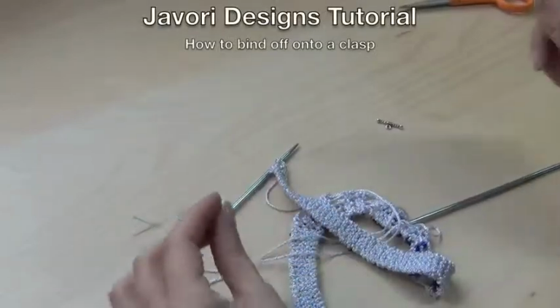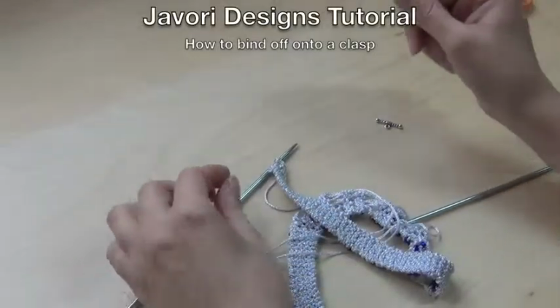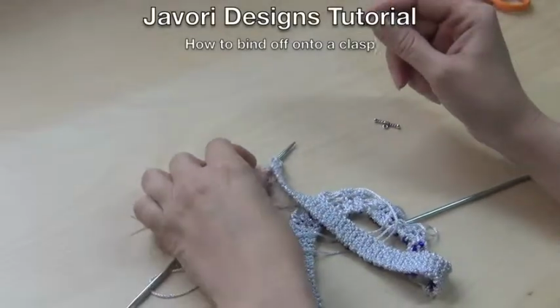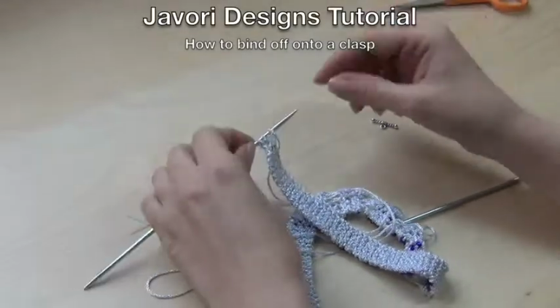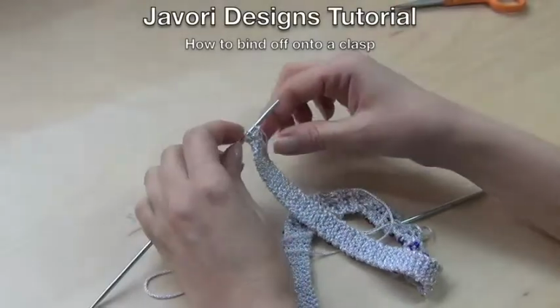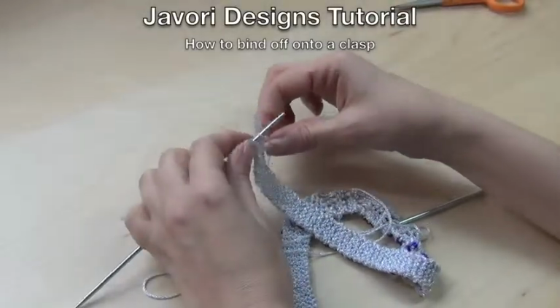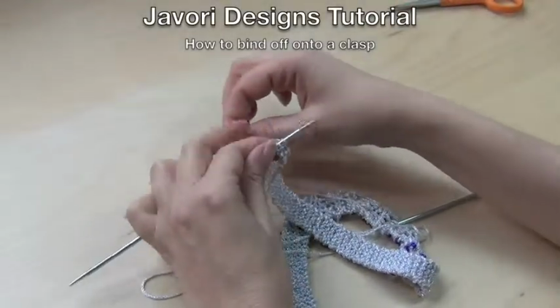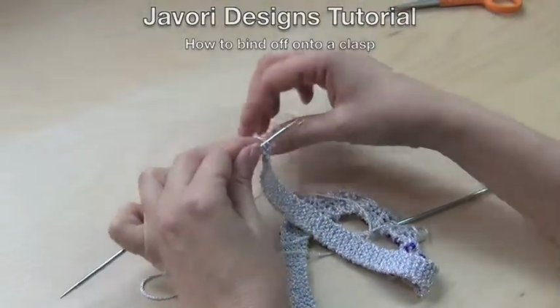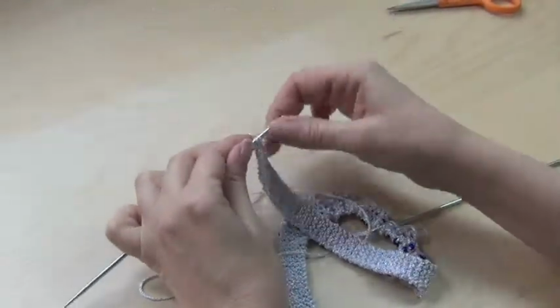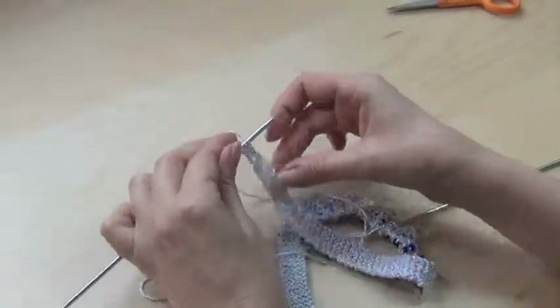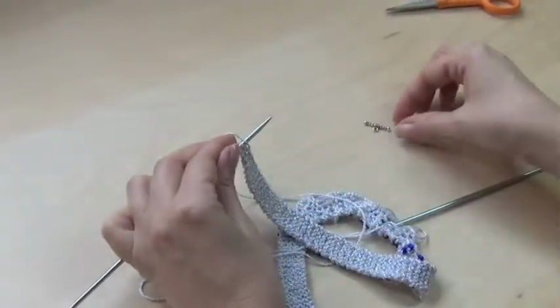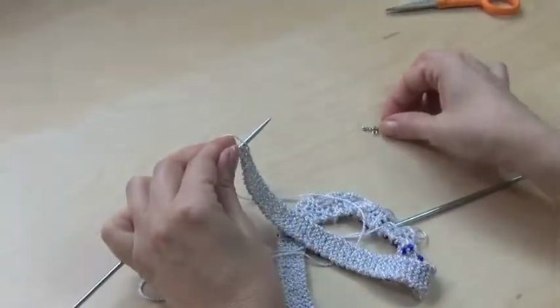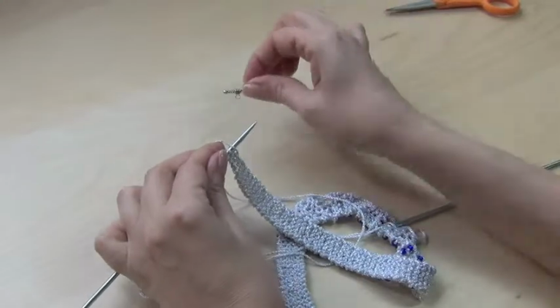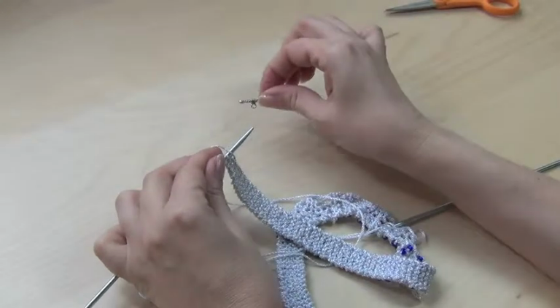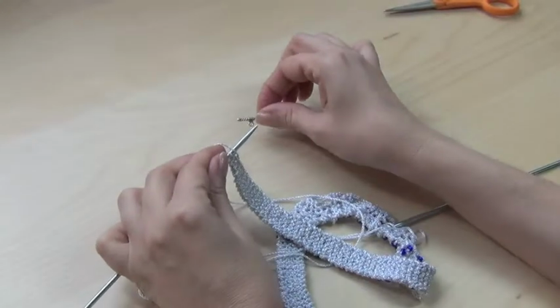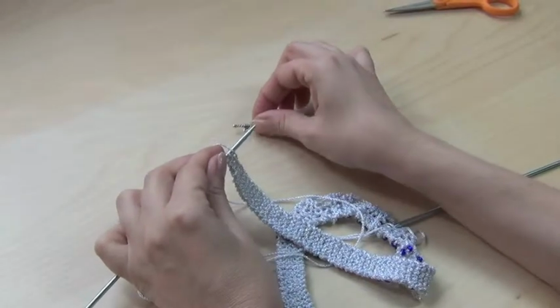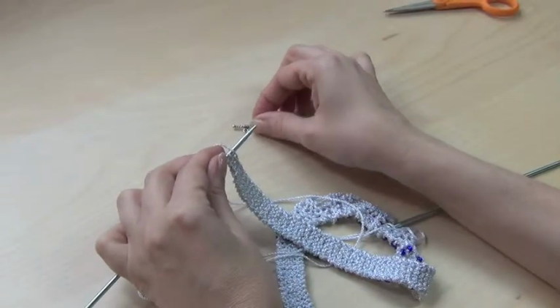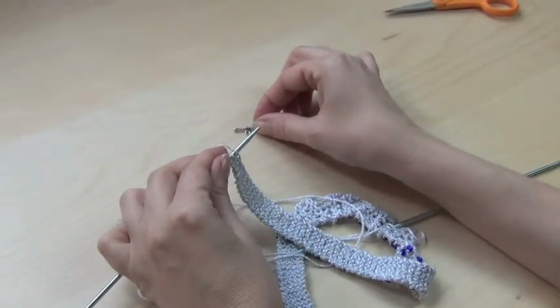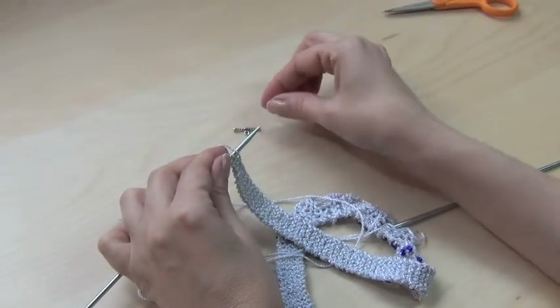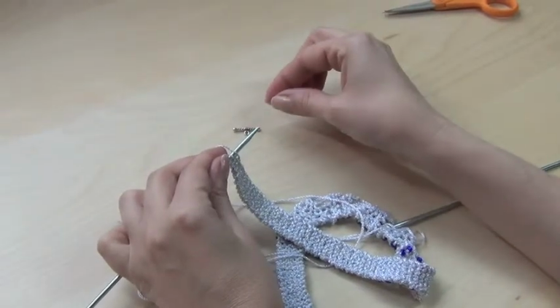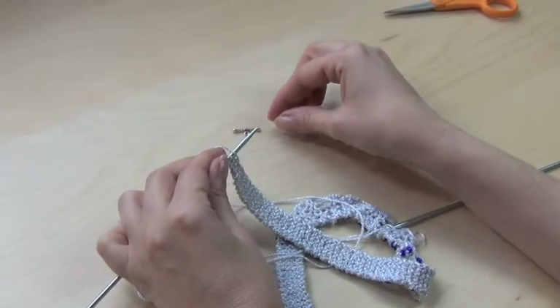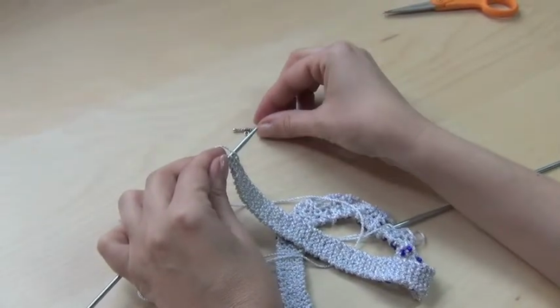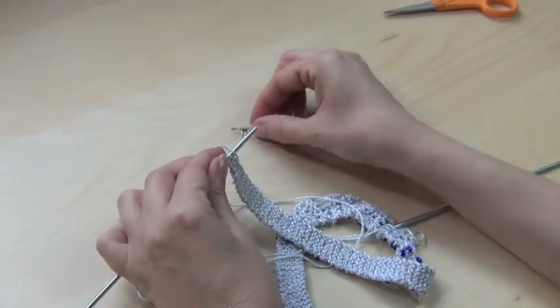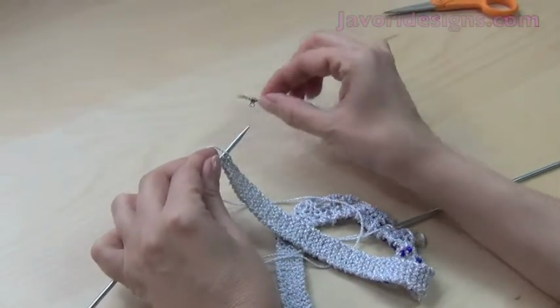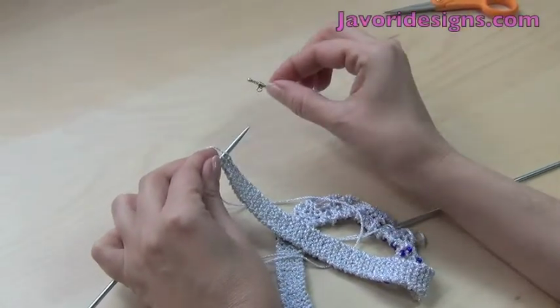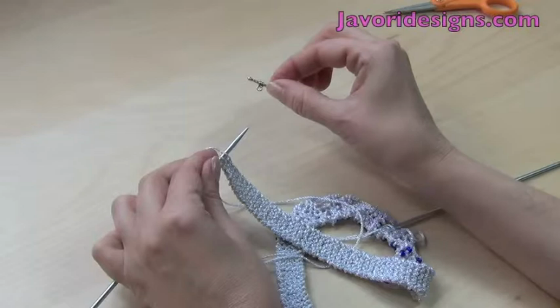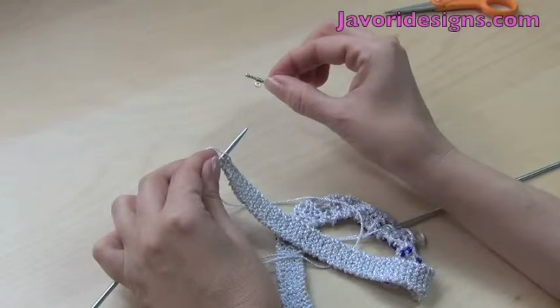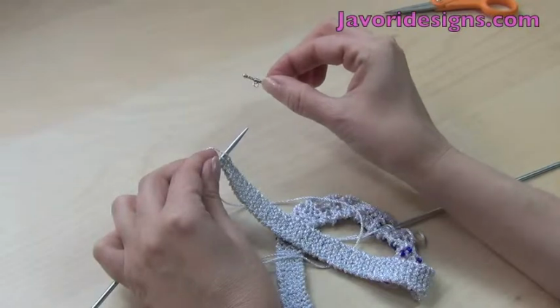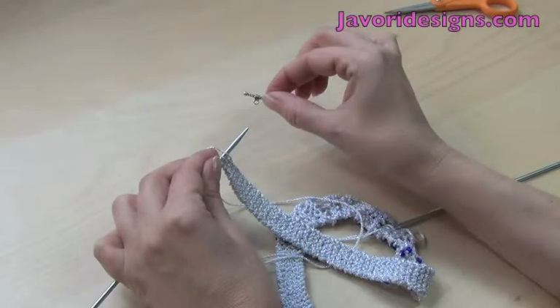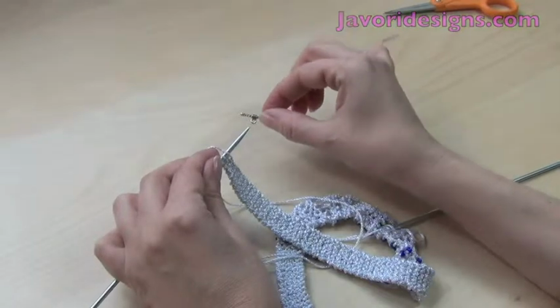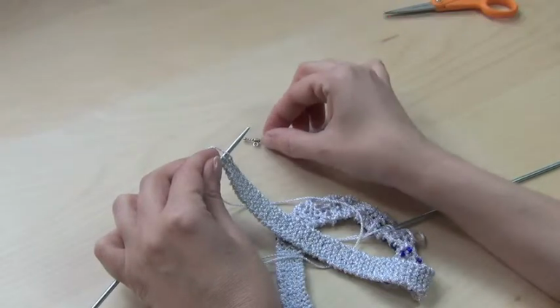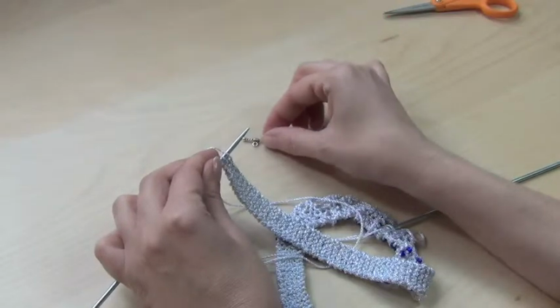I'm going to show you how you bind off directly onto a clasp. I'm using a toggle clasp, but you can use any clasp that you prefer, as long as the hole is big enough to accommodate the thickness of the yarn.